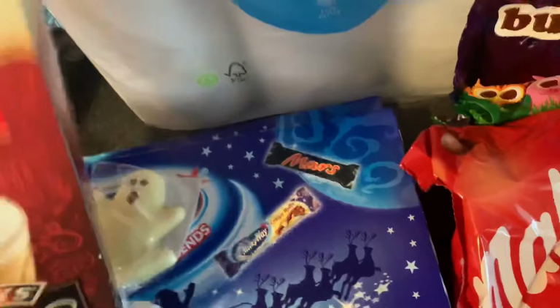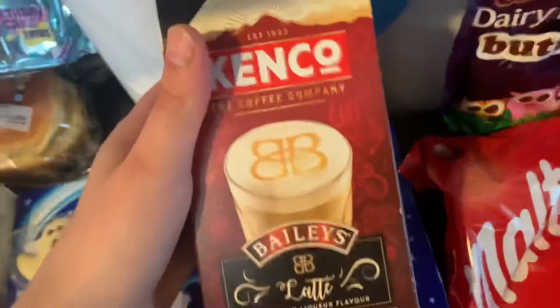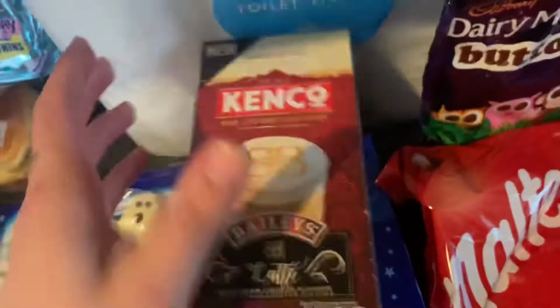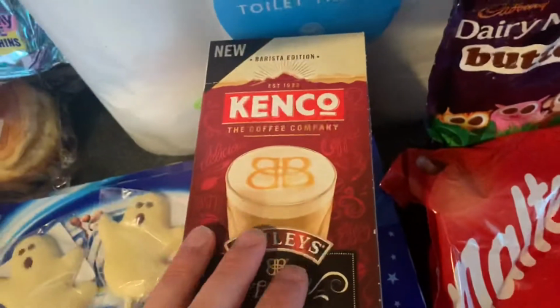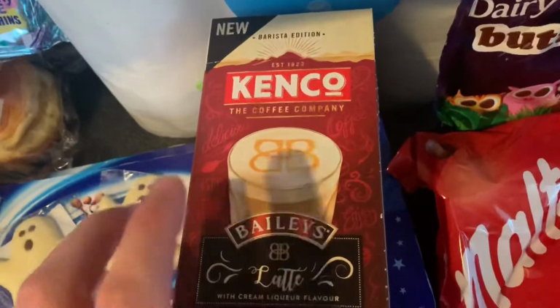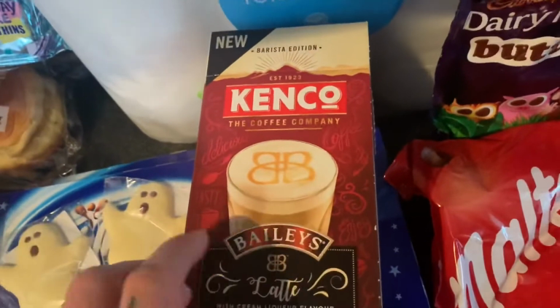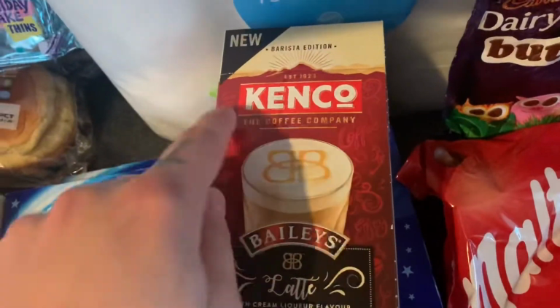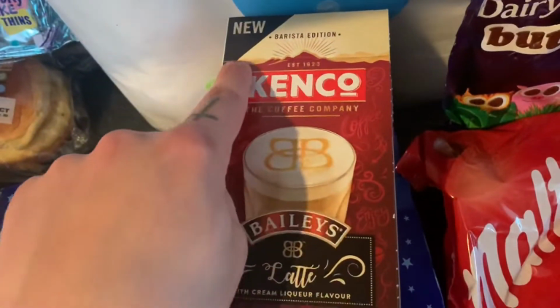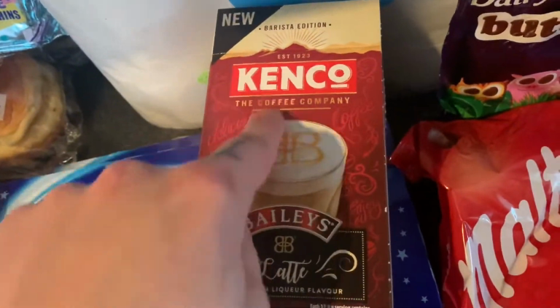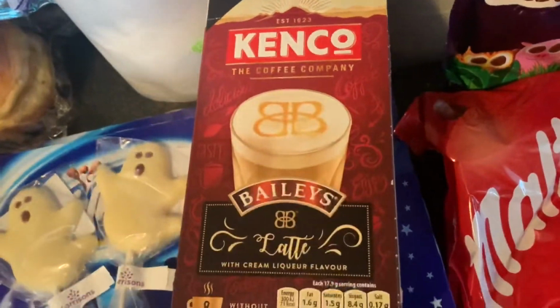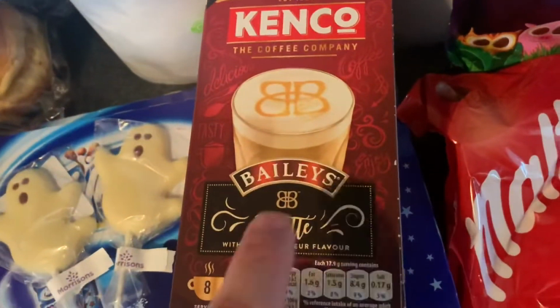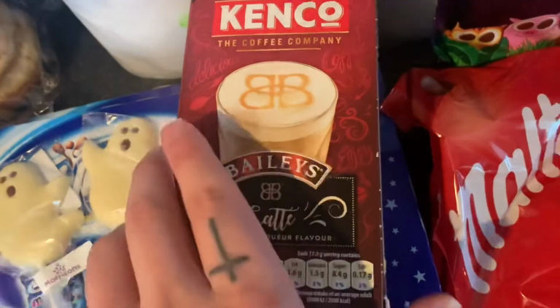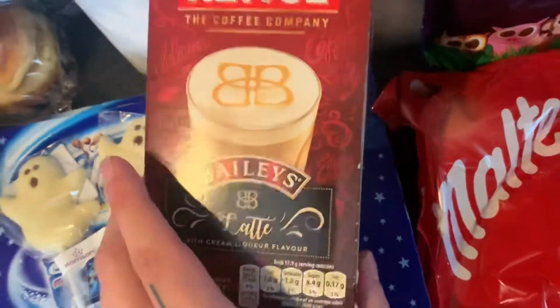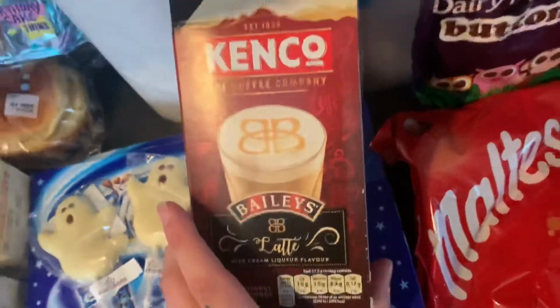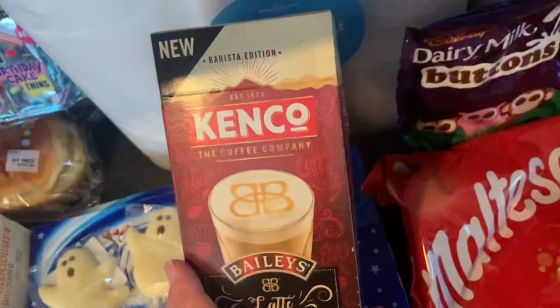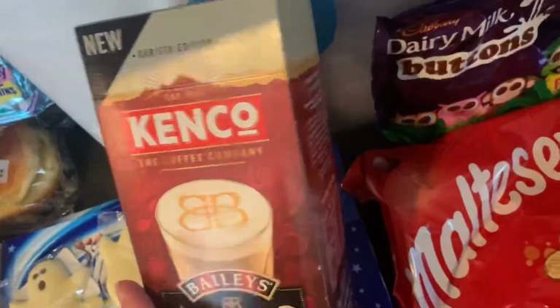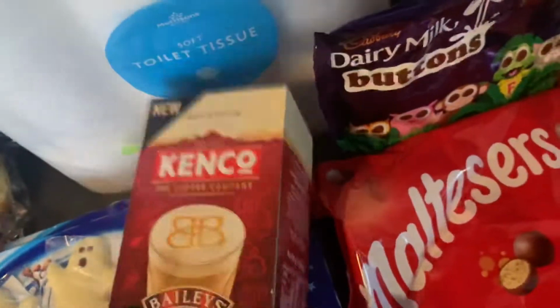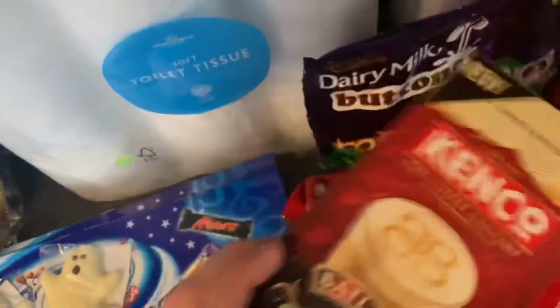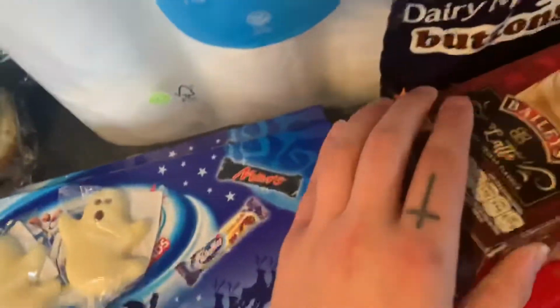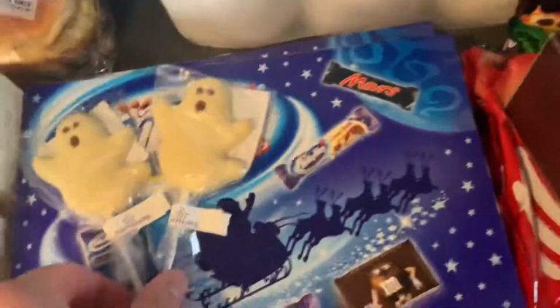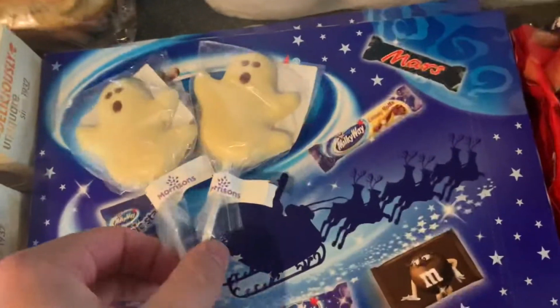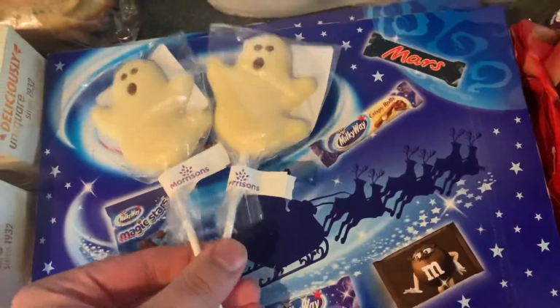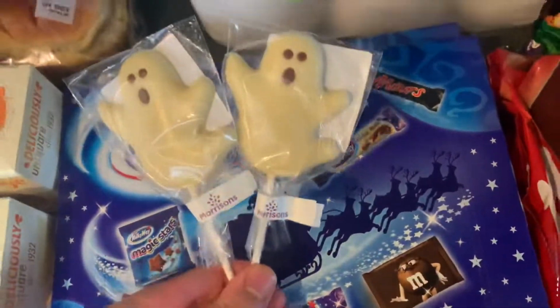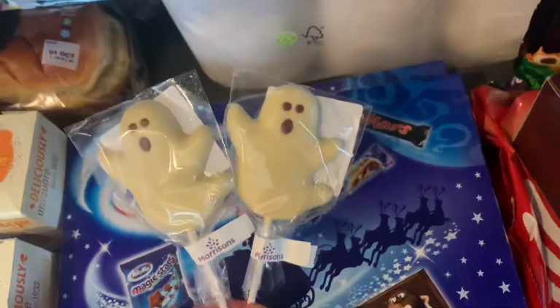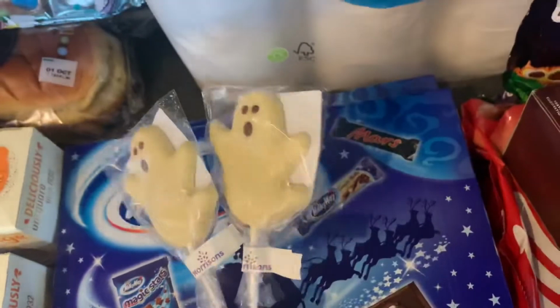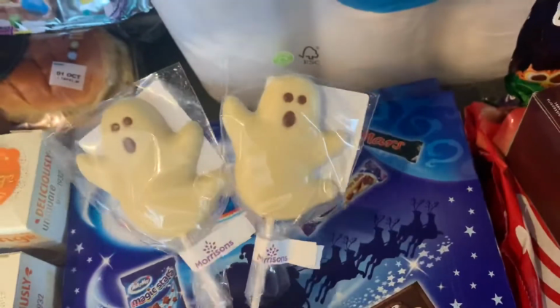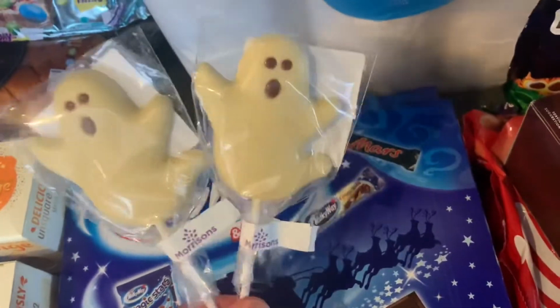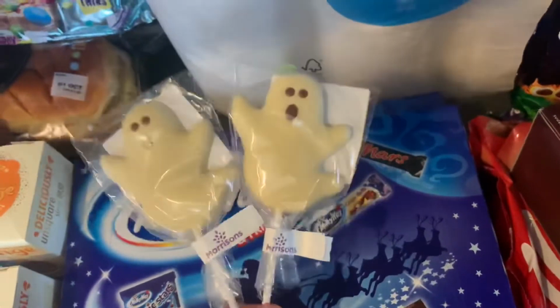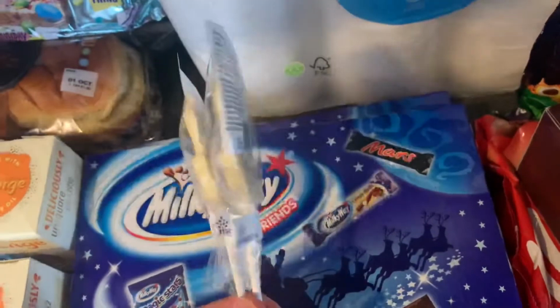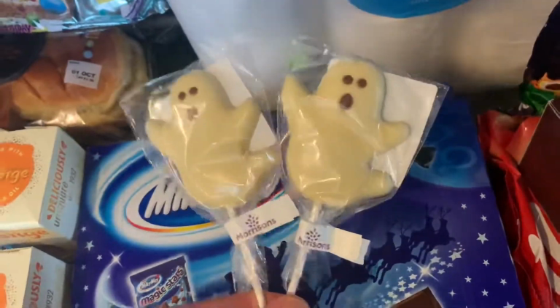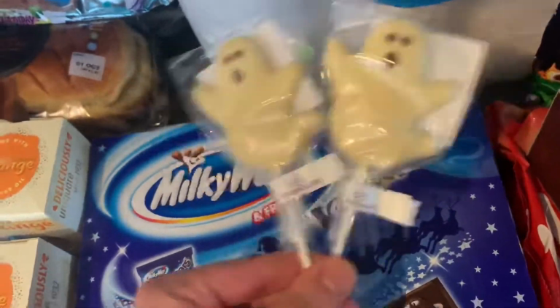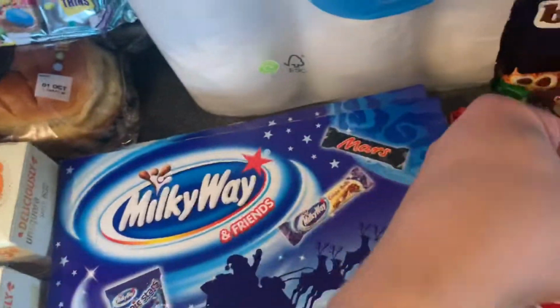Then these — I bought these for a friend of mine. They are new in store: the Kenko Bailey's Latte. They are on special for £1.50. Then I got two little ghost chocolate lollies for Halloween for my nephews — they were 50p each.